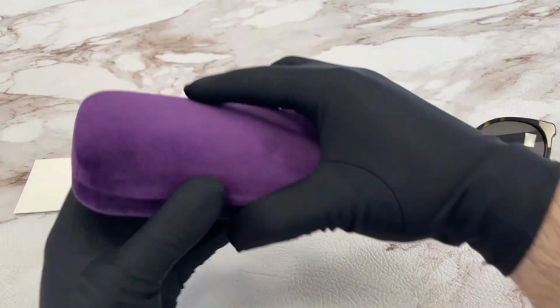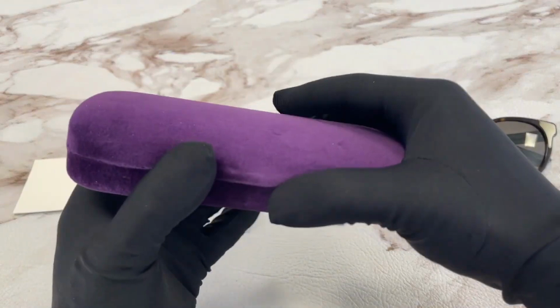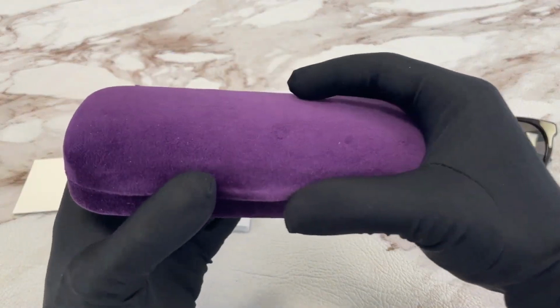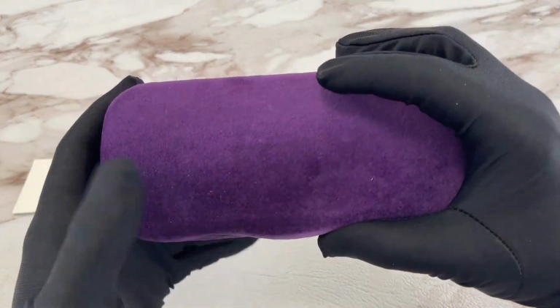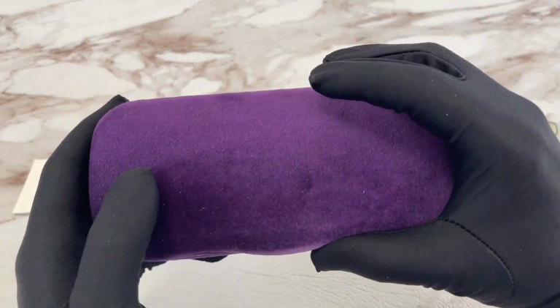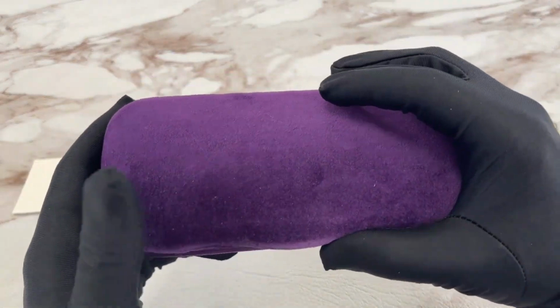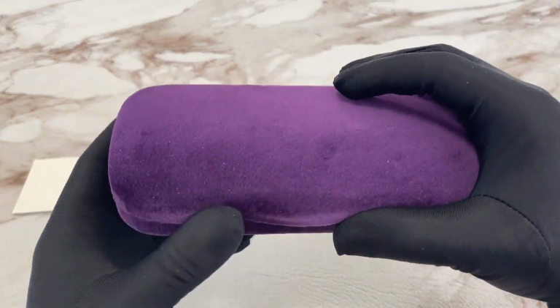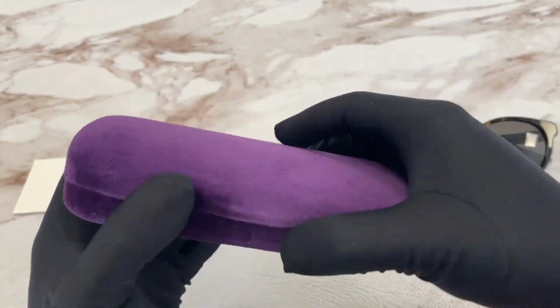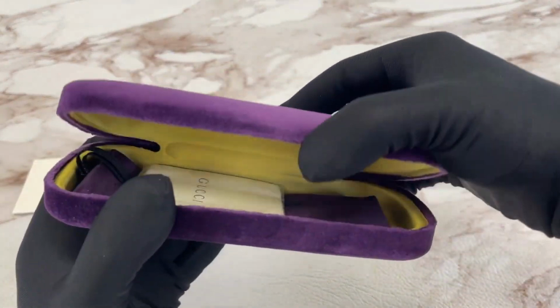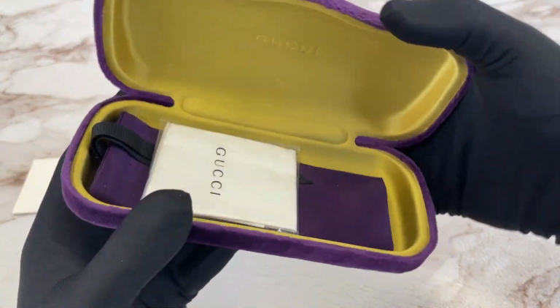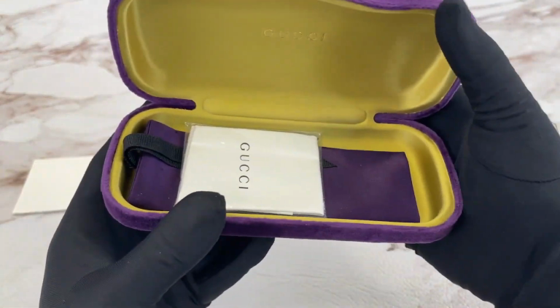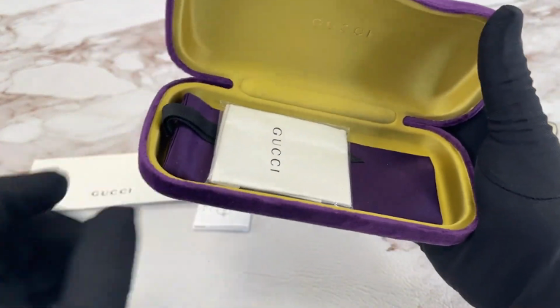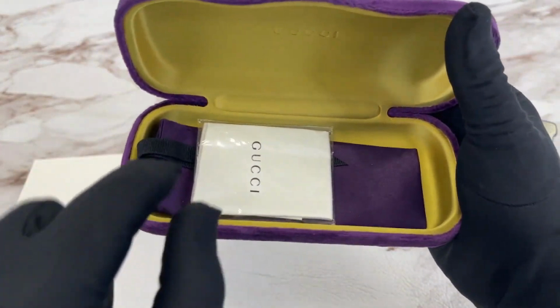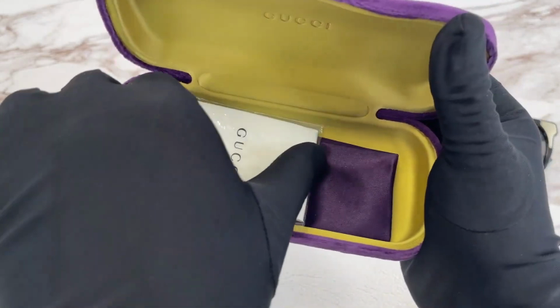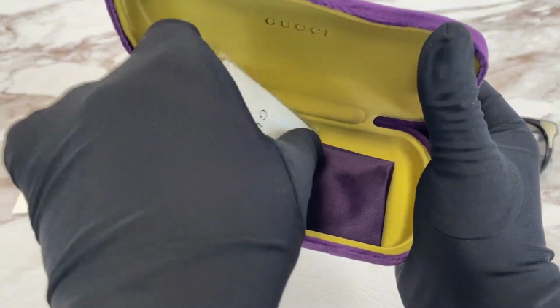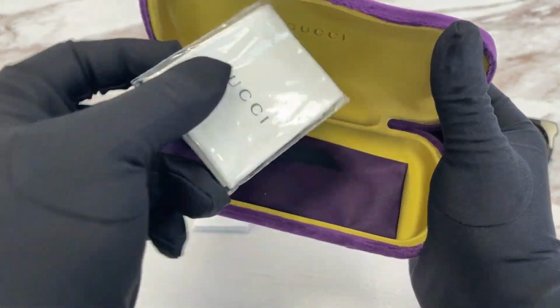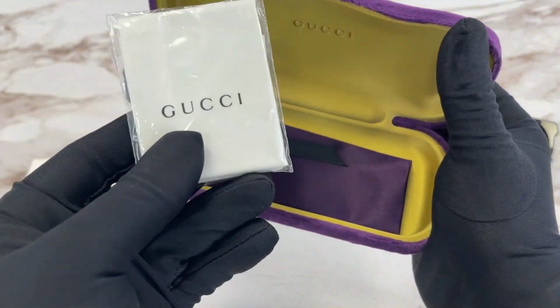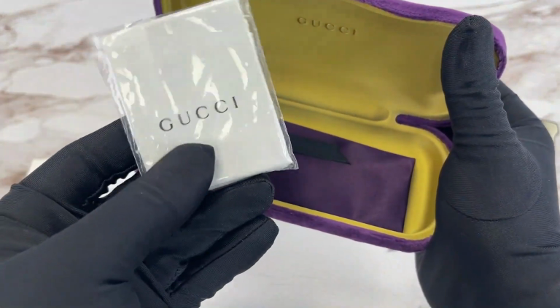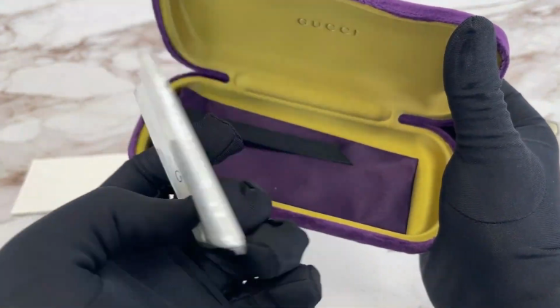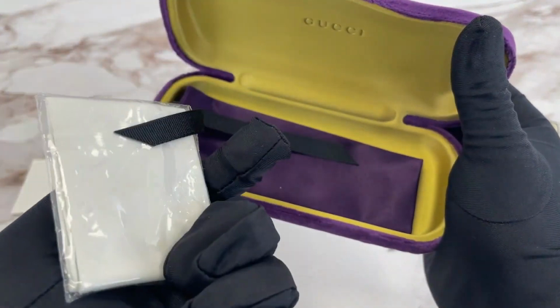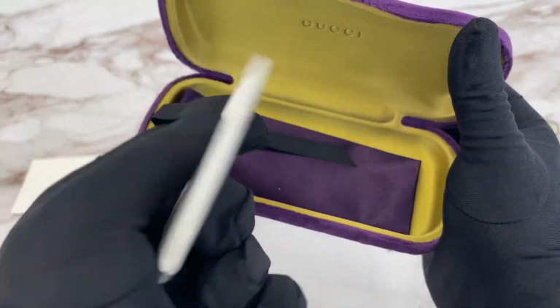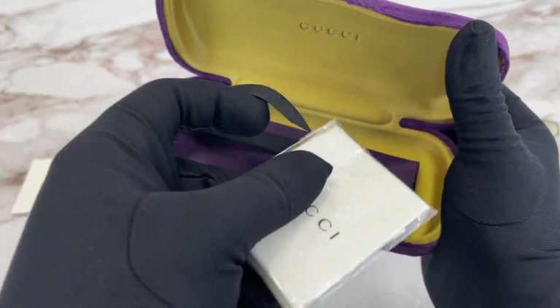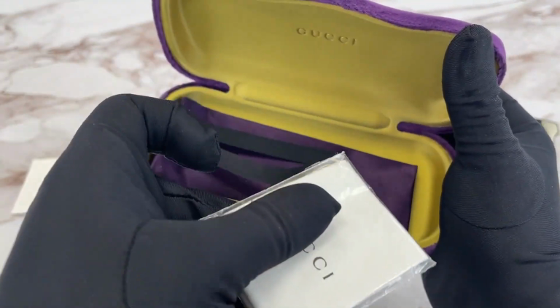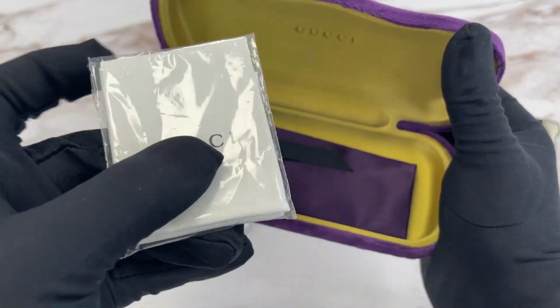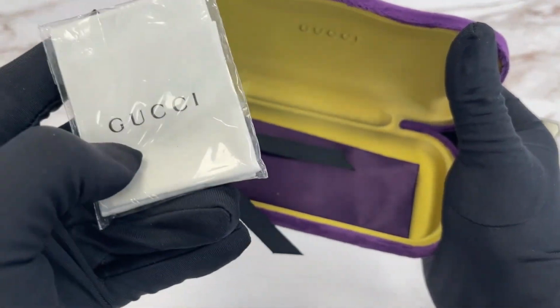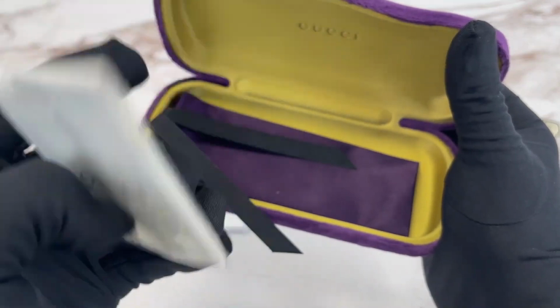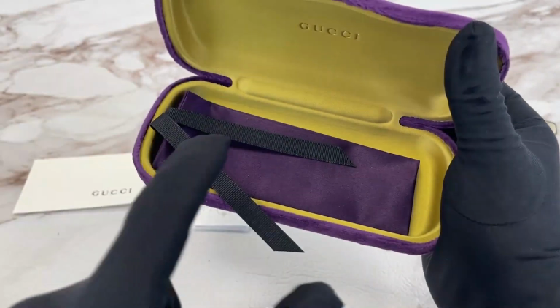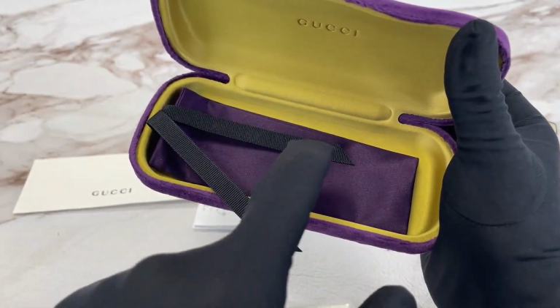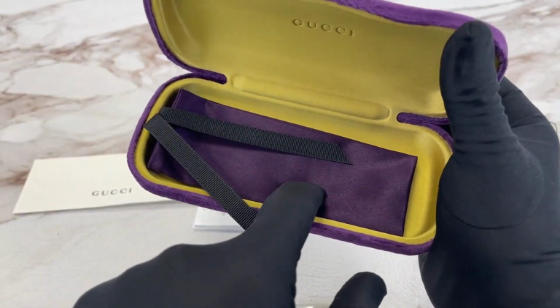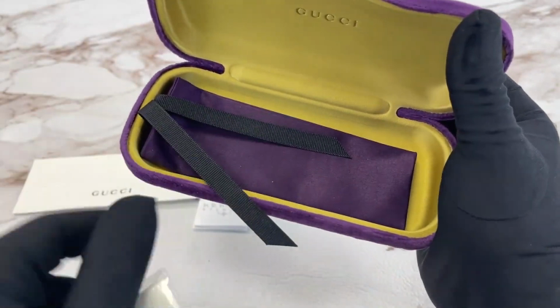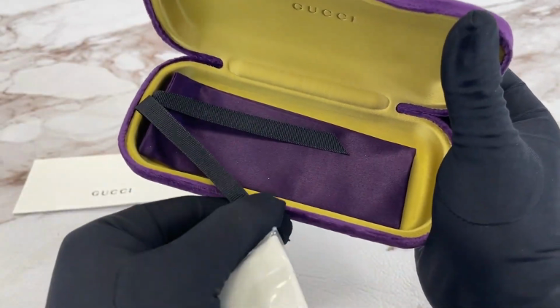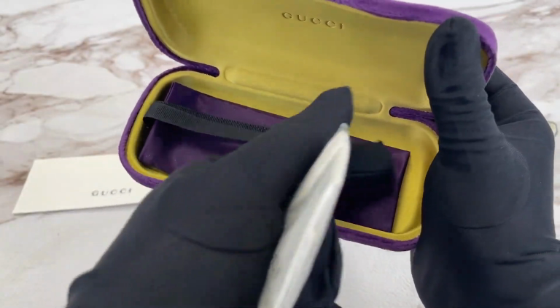It also comes with a Gucci case, colors may vary with purchases. Inside the case there is a Gucci microfiber cleaning cloth, white color with the black color logo on it, and a pouch to put your glasses in.